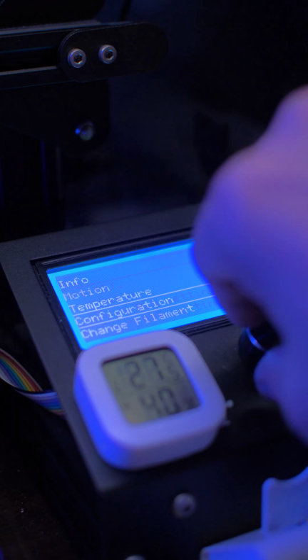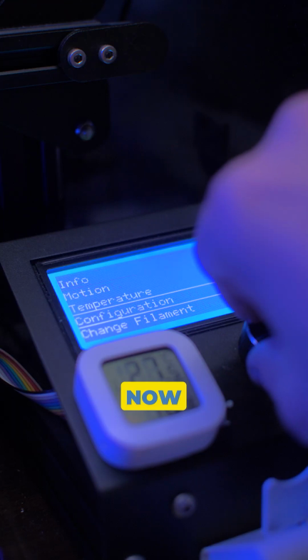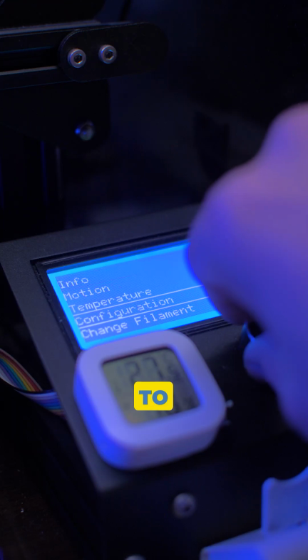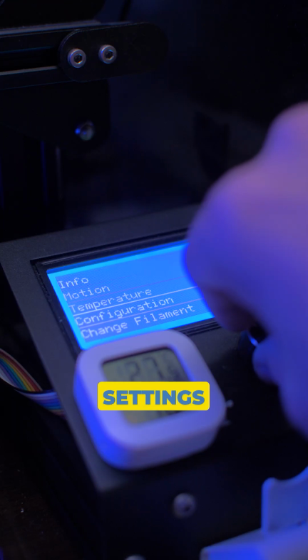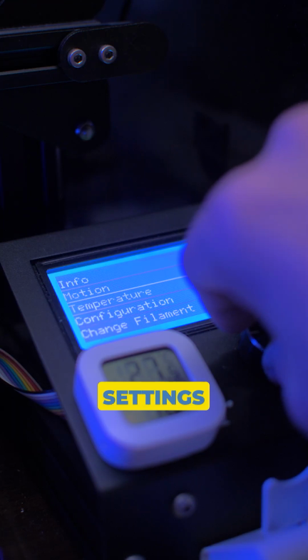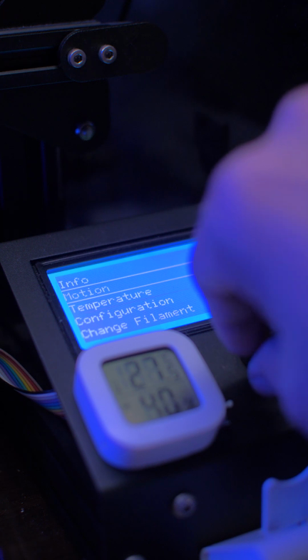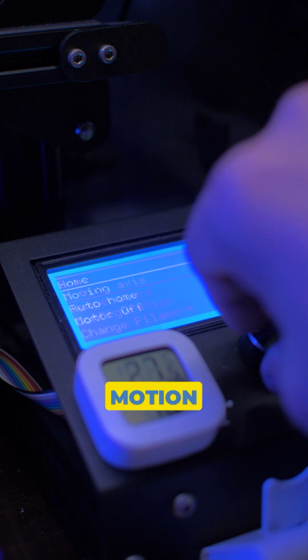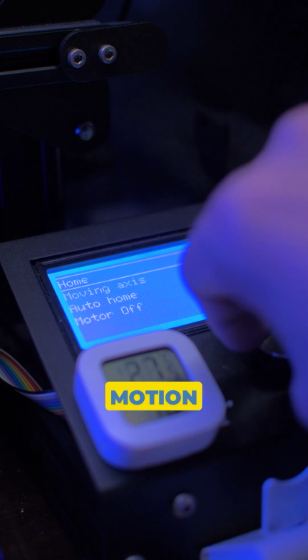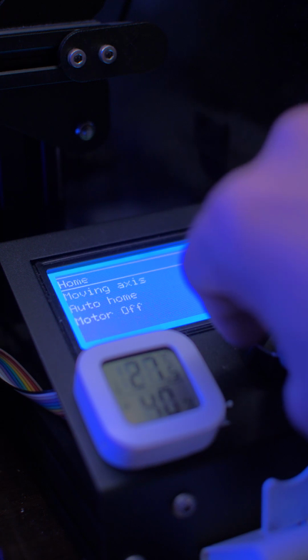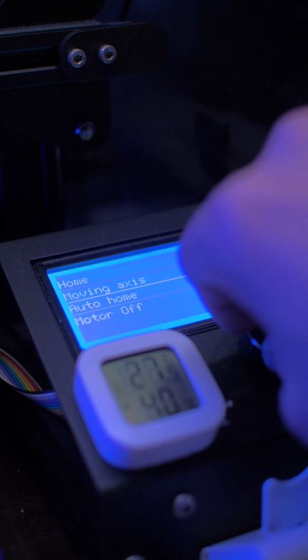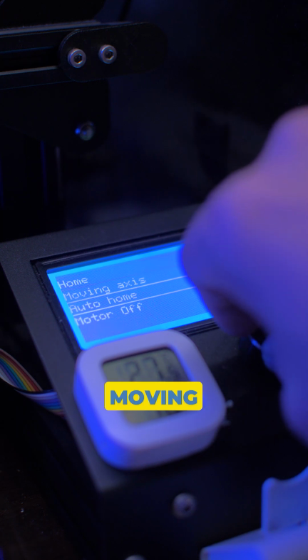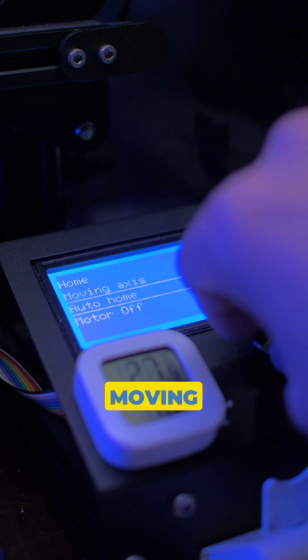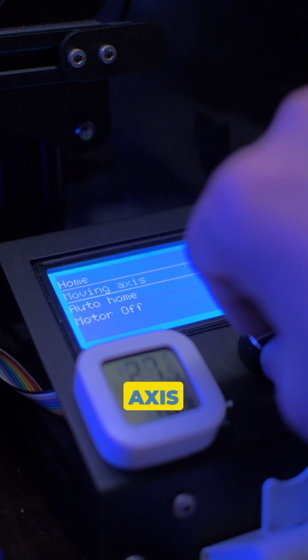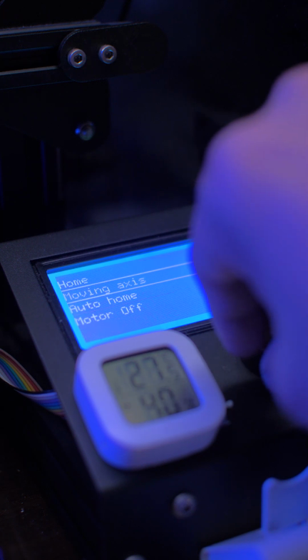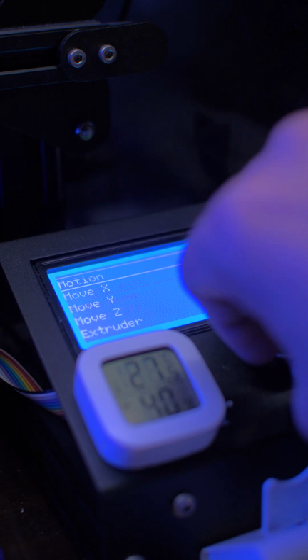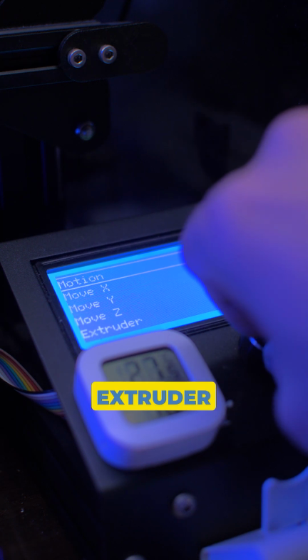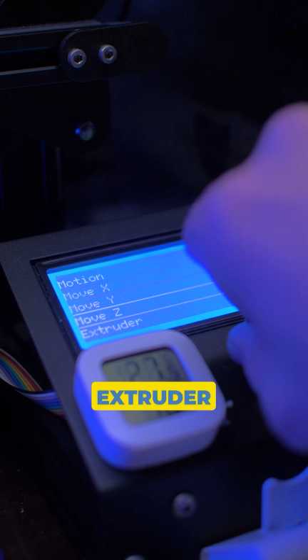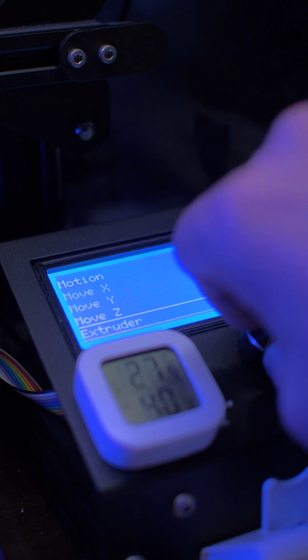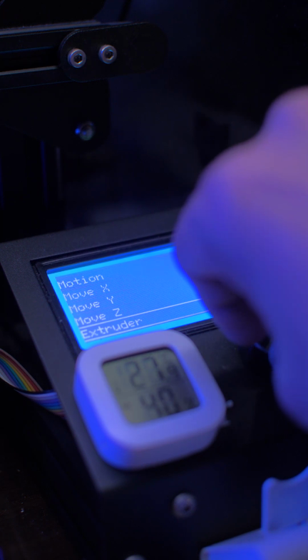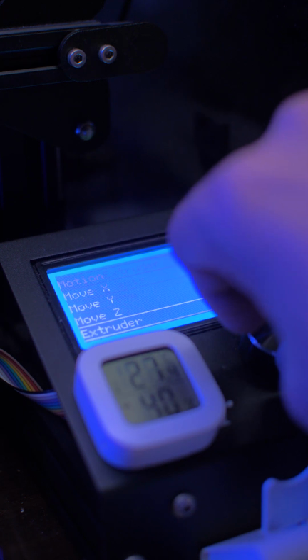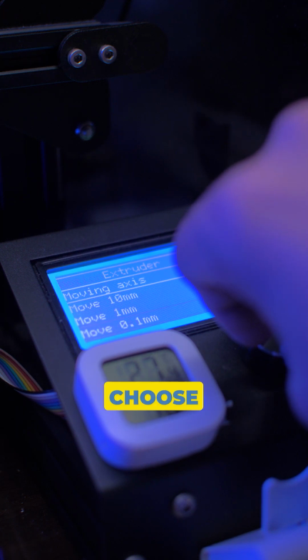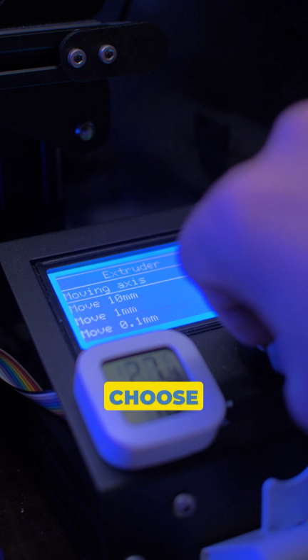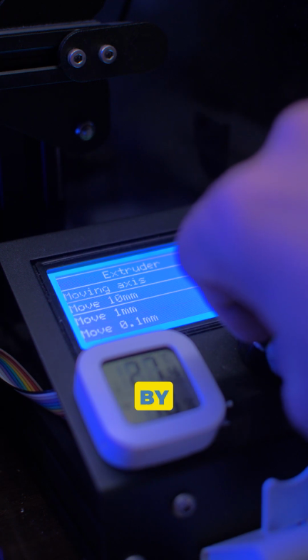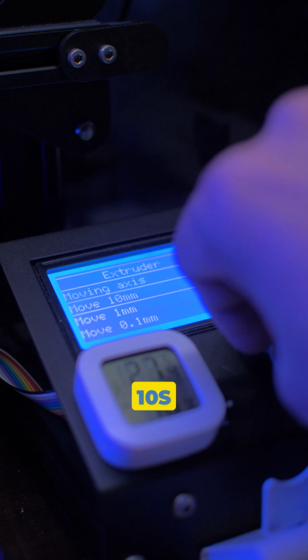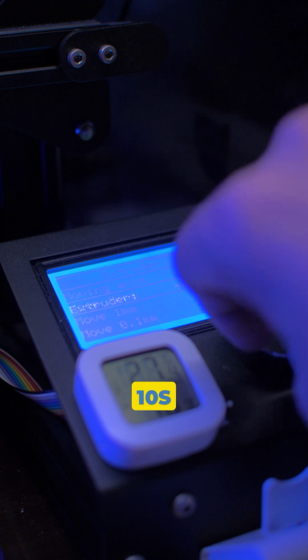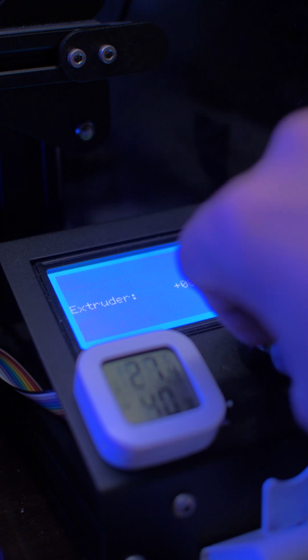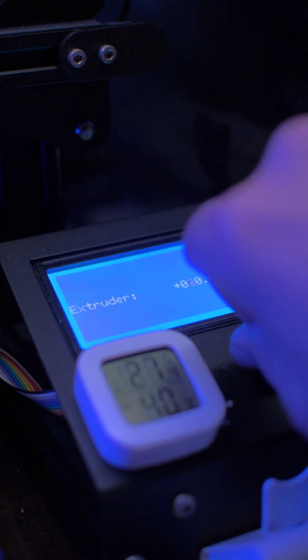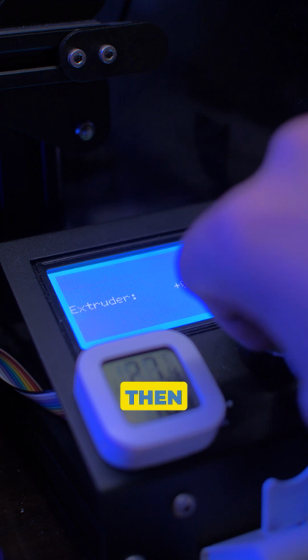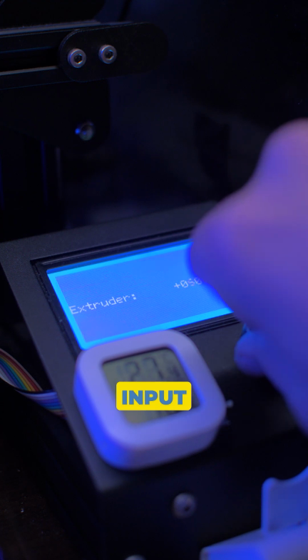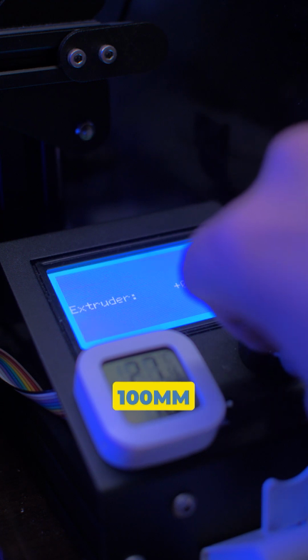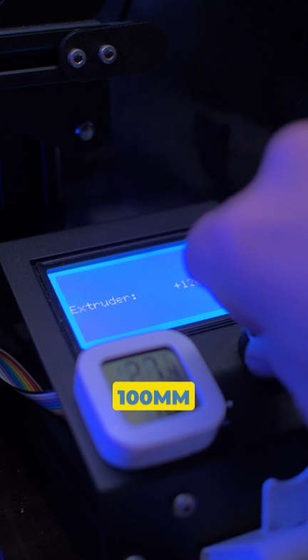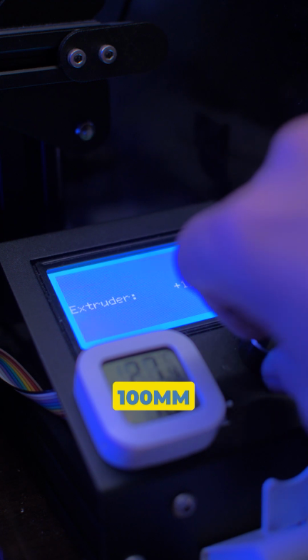Now go to Settings, Motion, Moving Axis, Extruder. Choose Move by Tens, and then input 100mm.